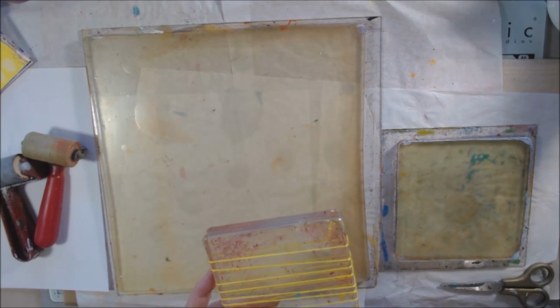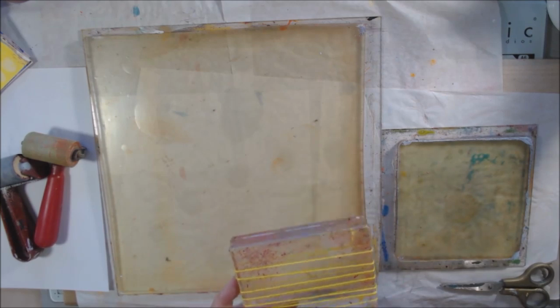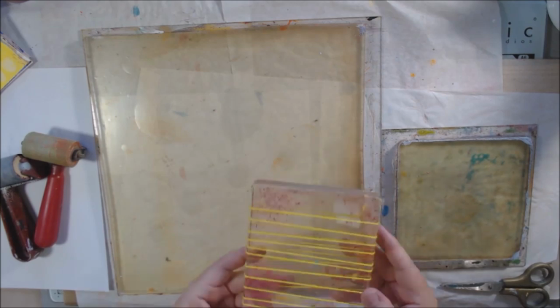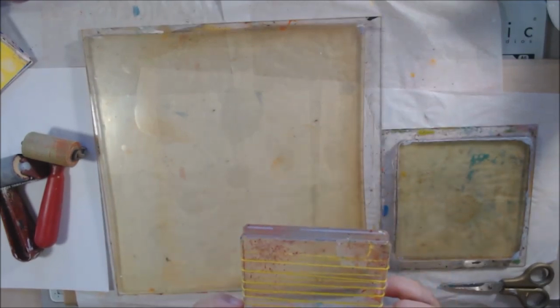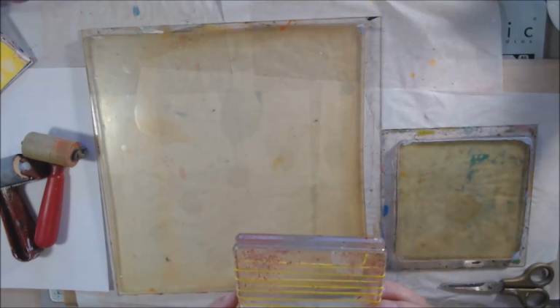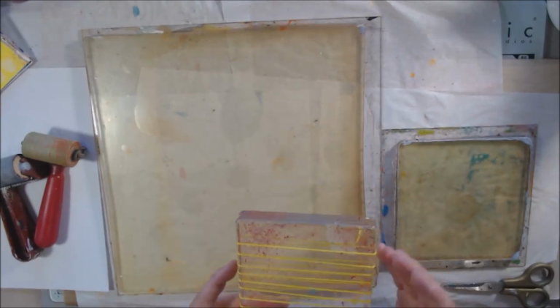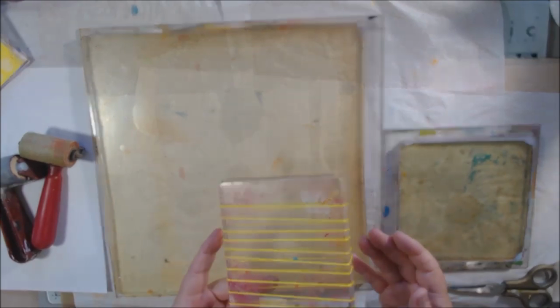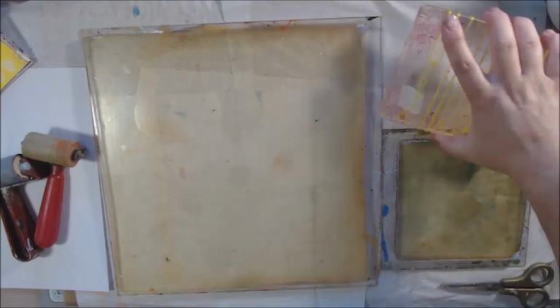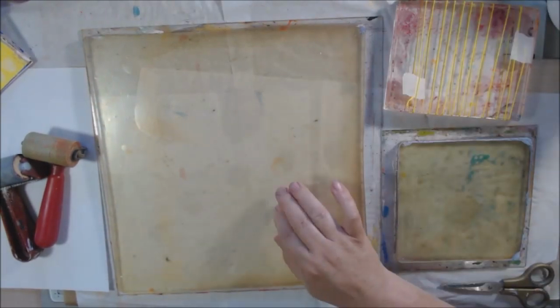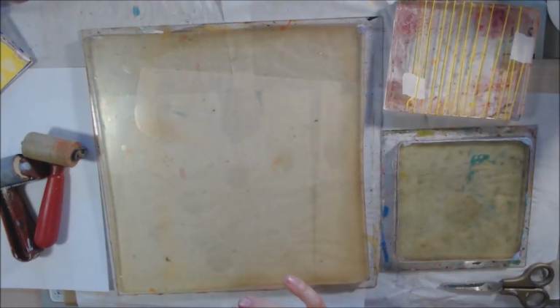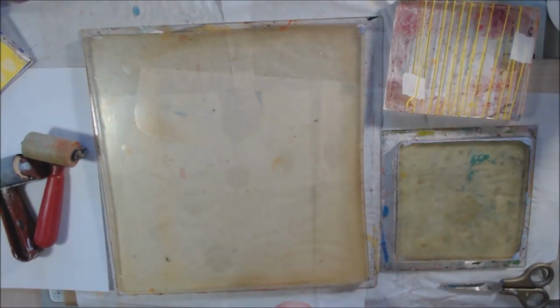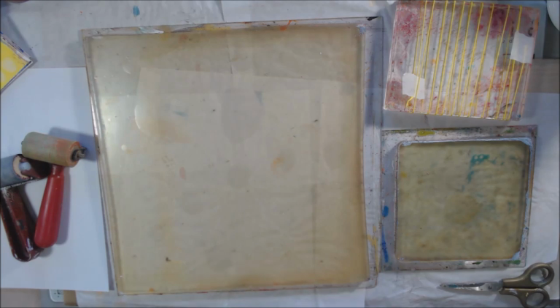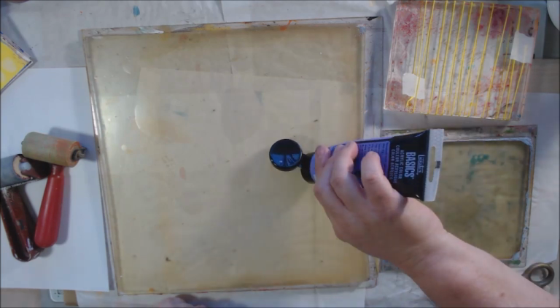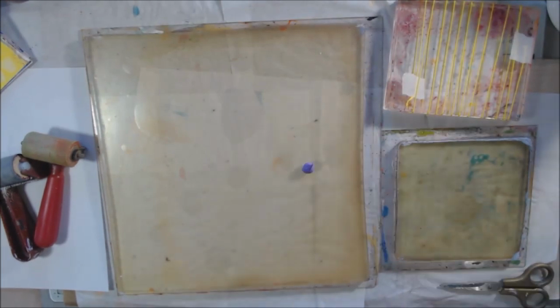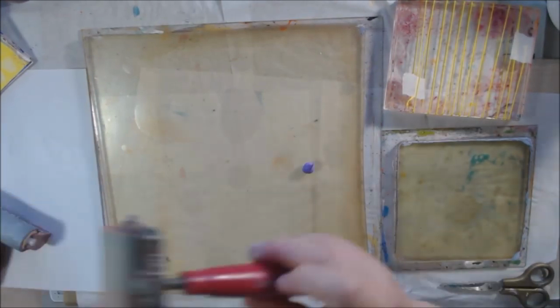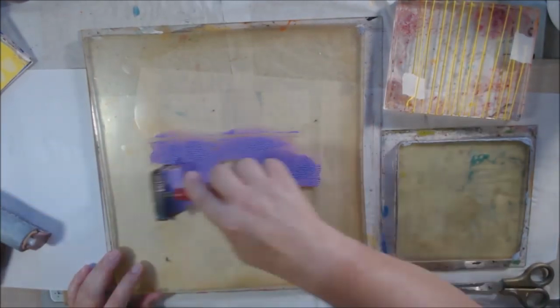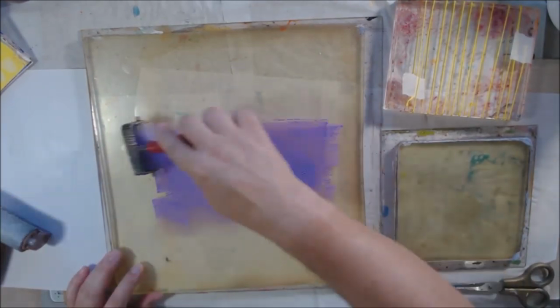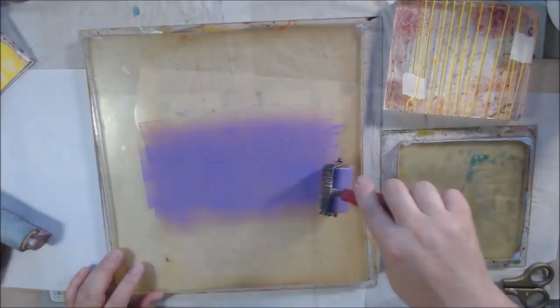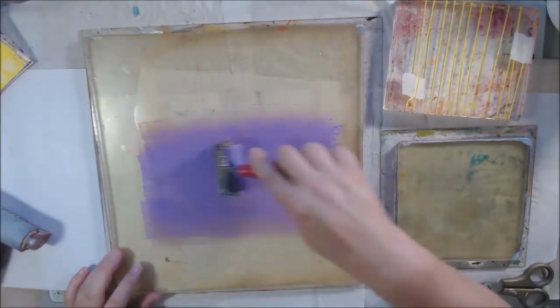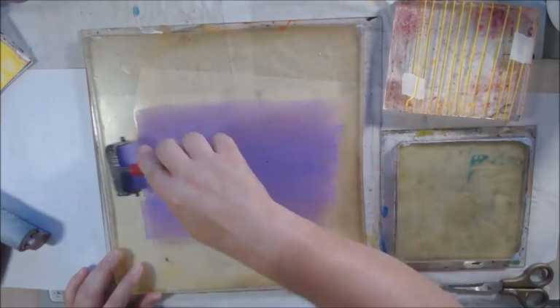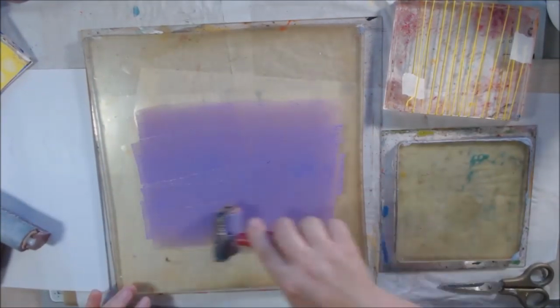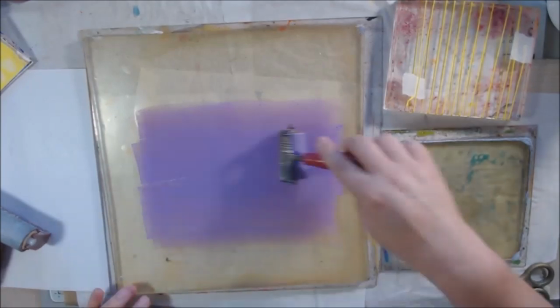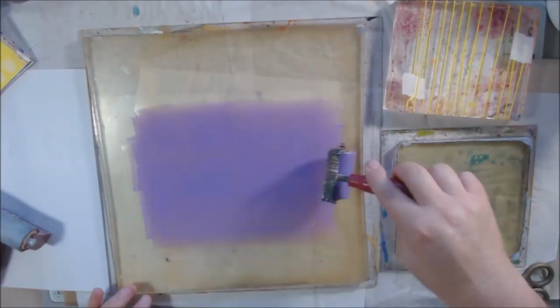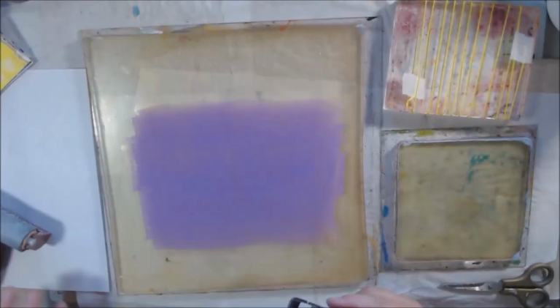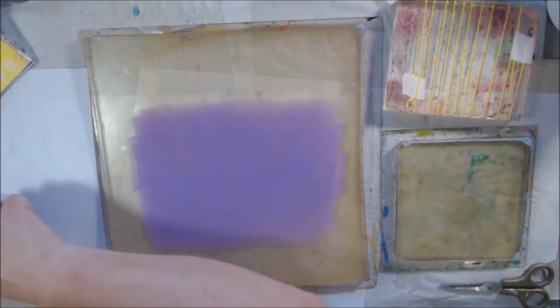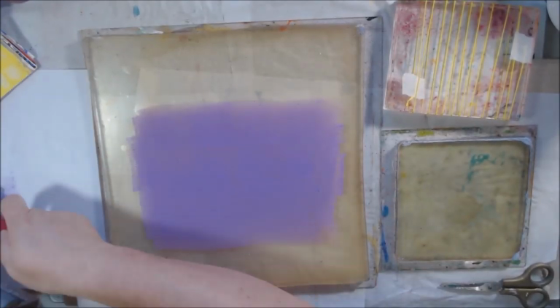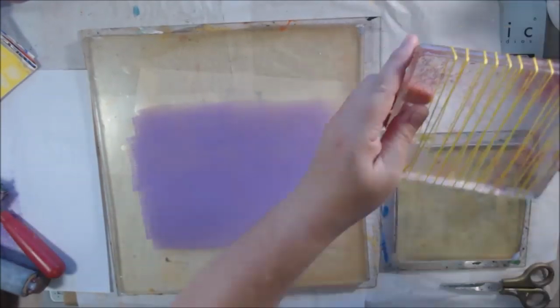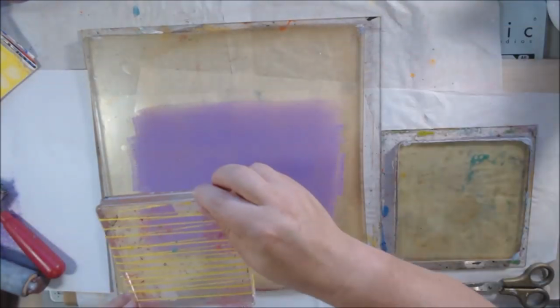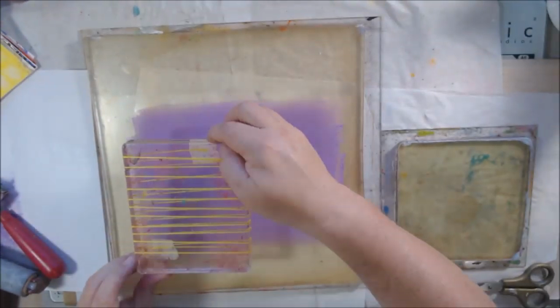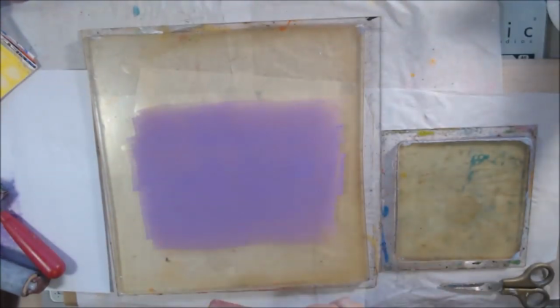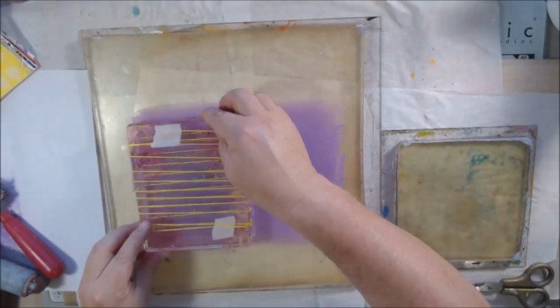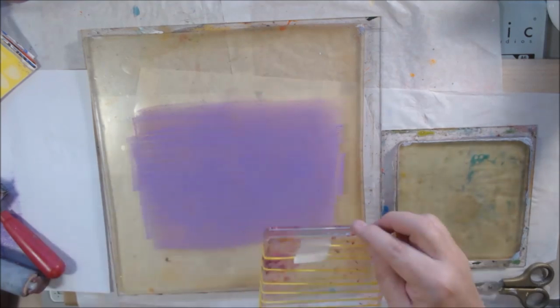Basically what Magnificent Melange means is just do what you want, show a technique. So what I'm doing is showing four different techniques for creating linear or grid designs when you're gel printing. The first one I created myself — a tool using one of my acrylic blocks.